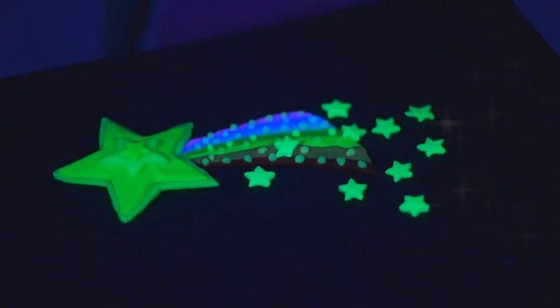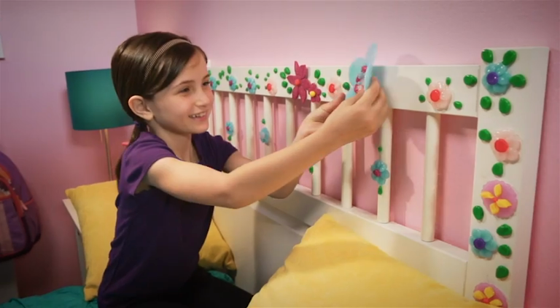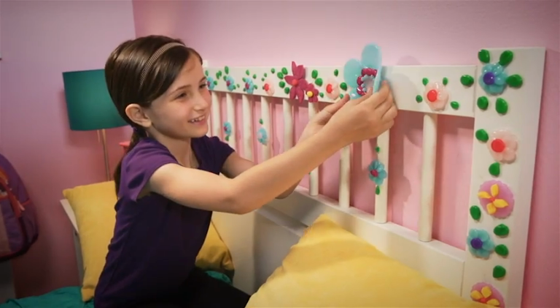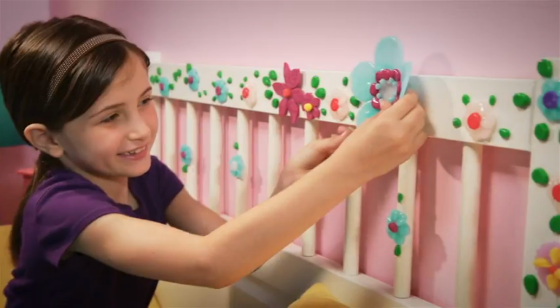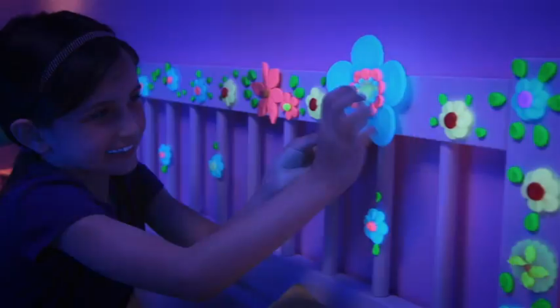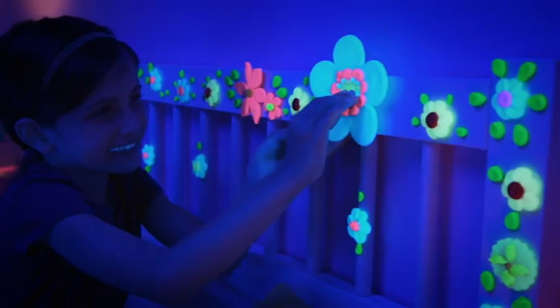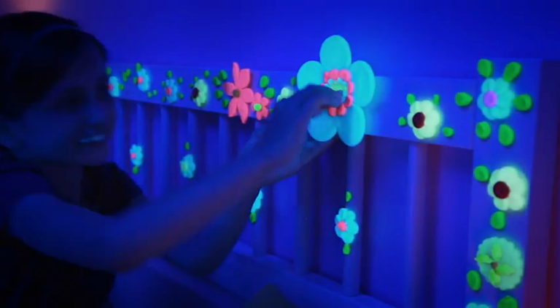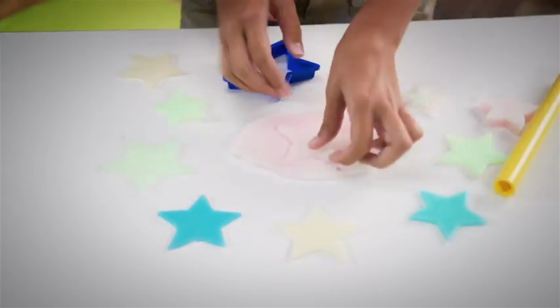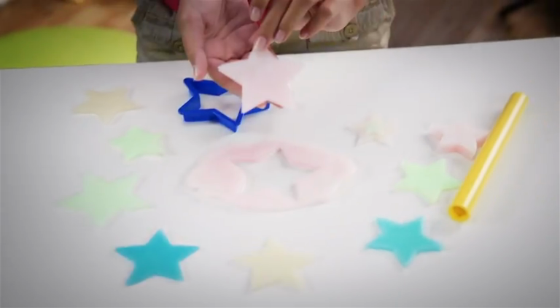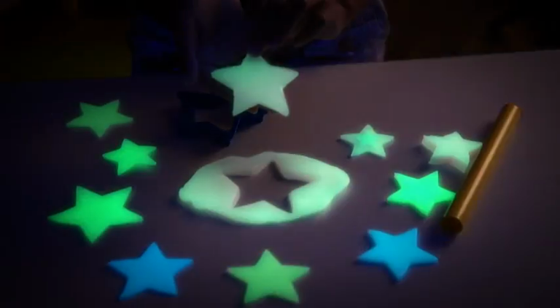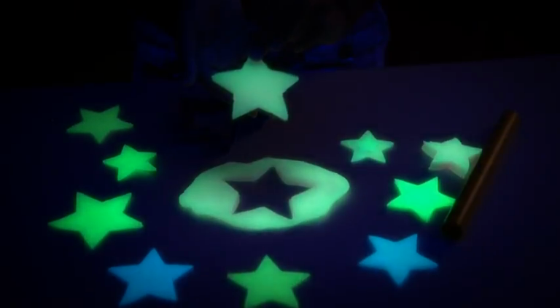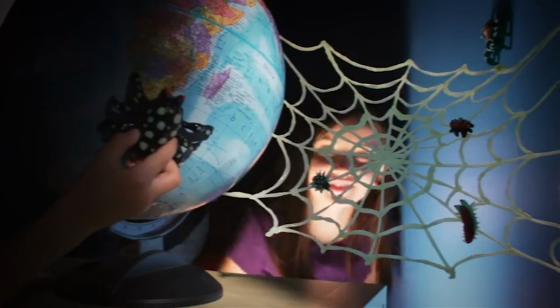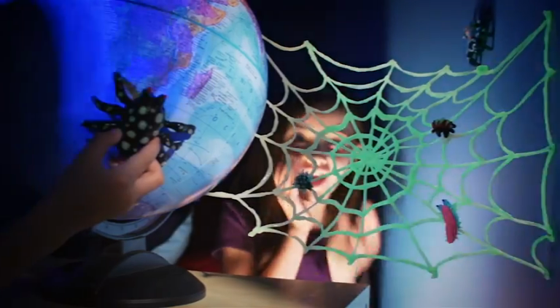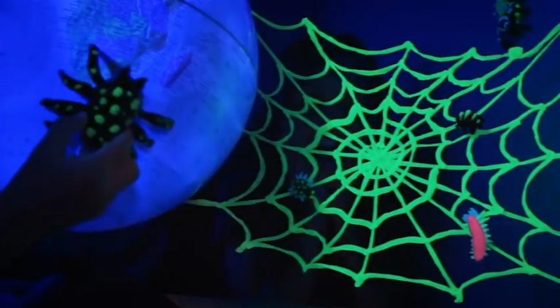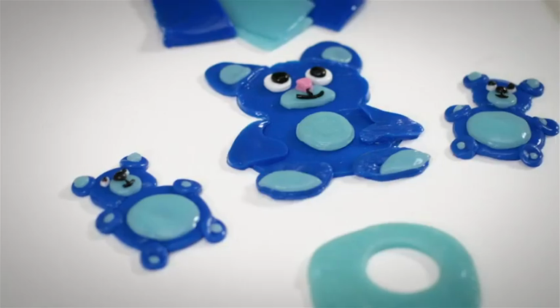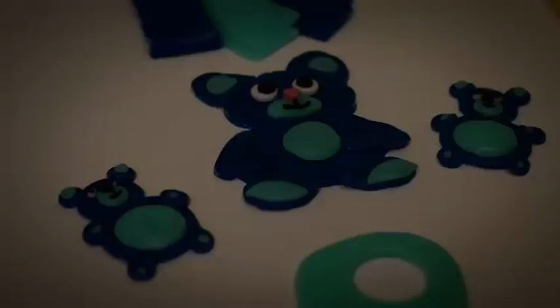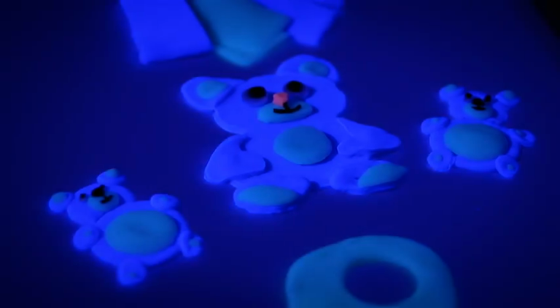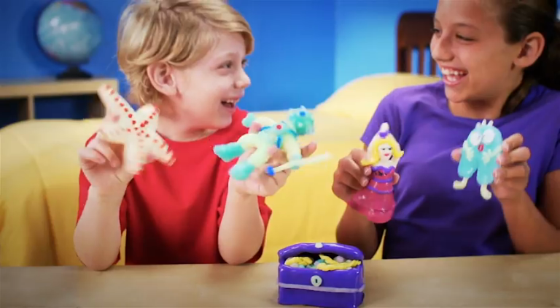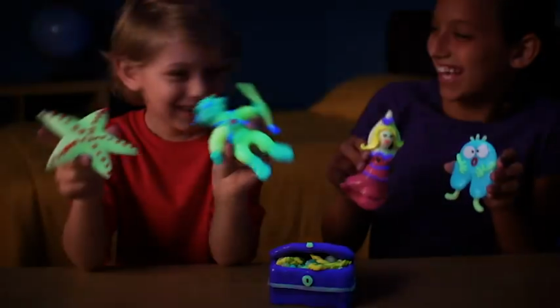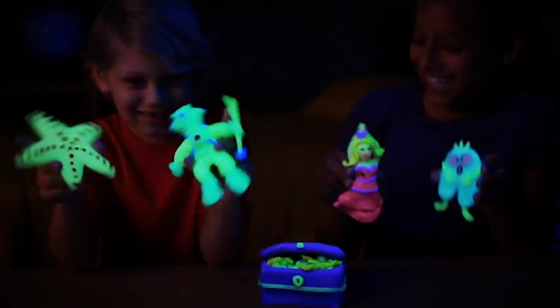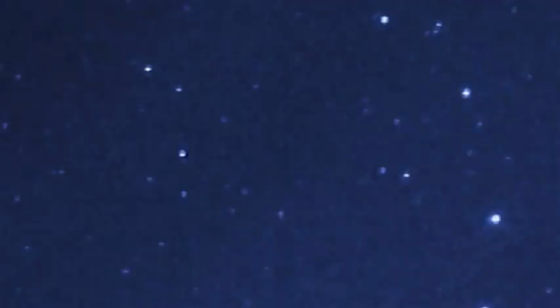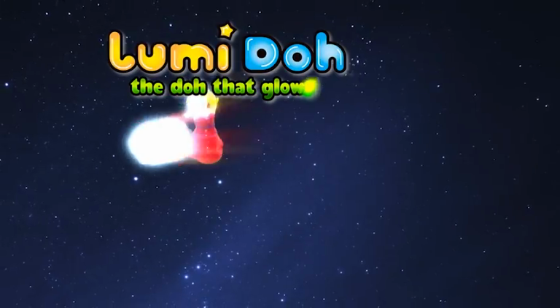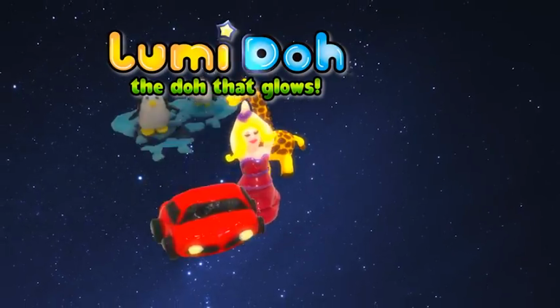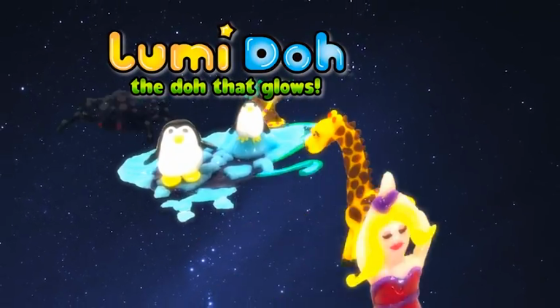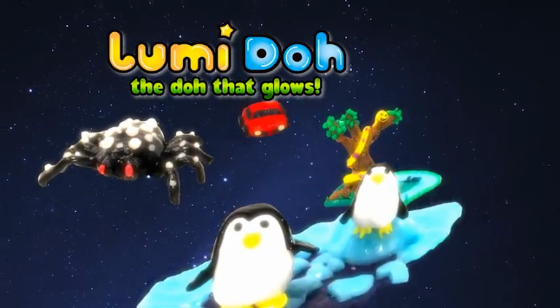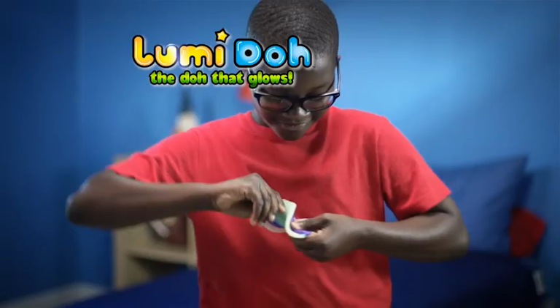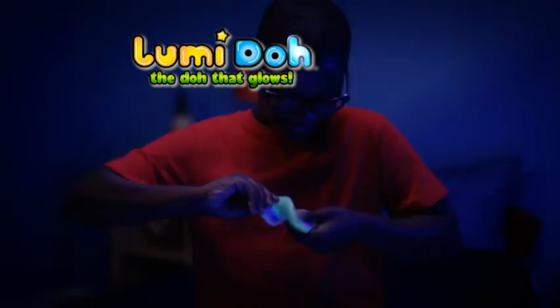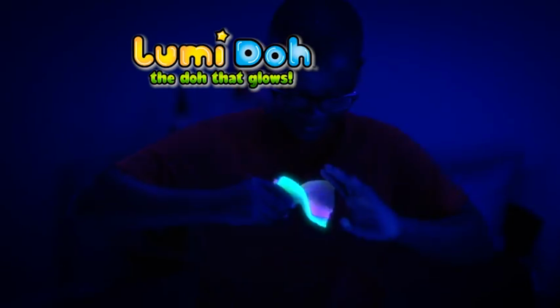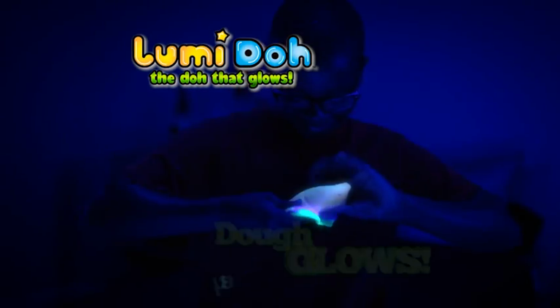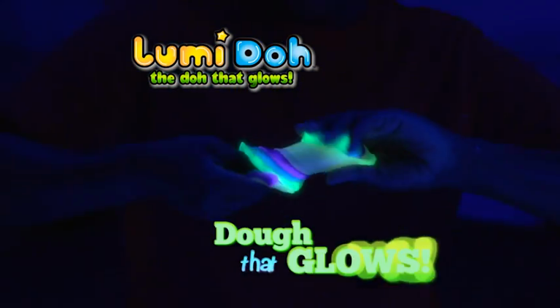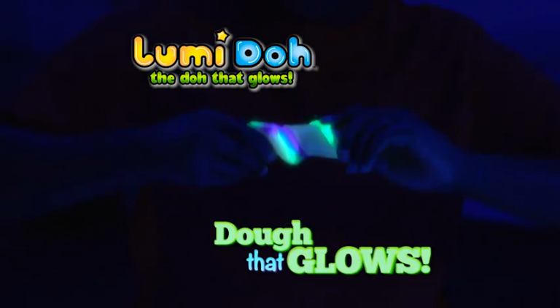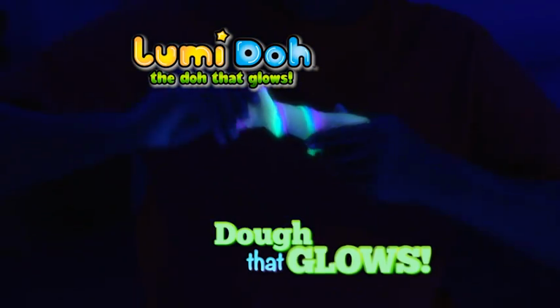Loomy Dough! We hate it glow with Loomy Dough. Fun toys you can make with Loomy Dough. The more you make, the more it glows, the more it's fun. It's Loomy Dough. Loomy Dough is the dough that glows.